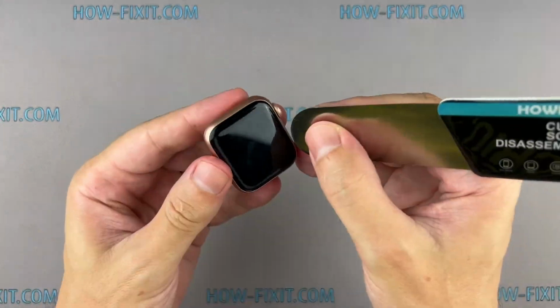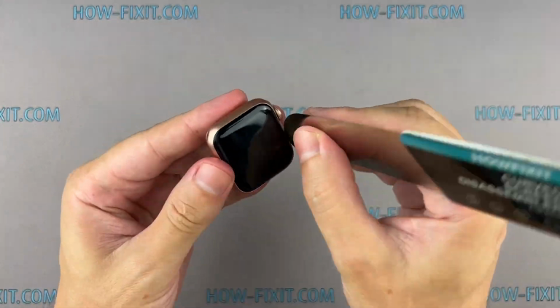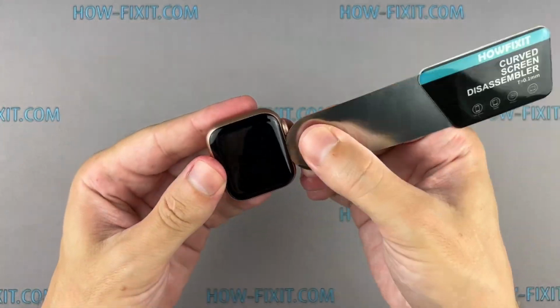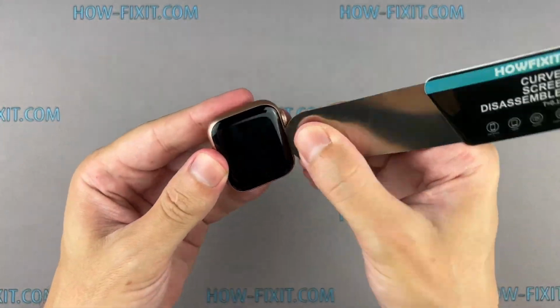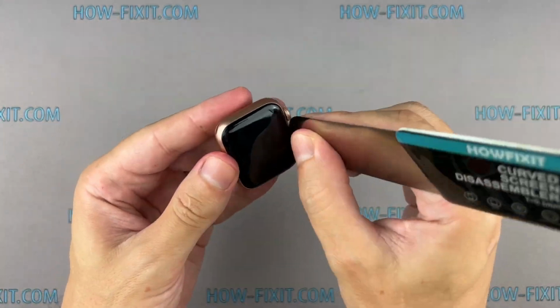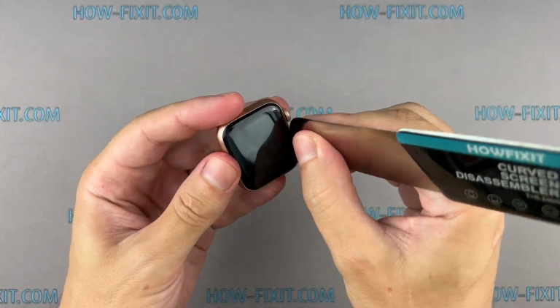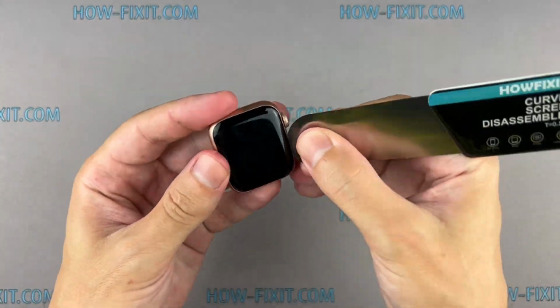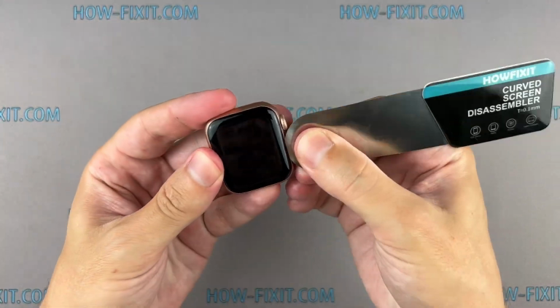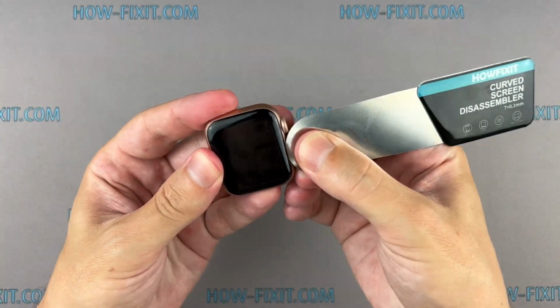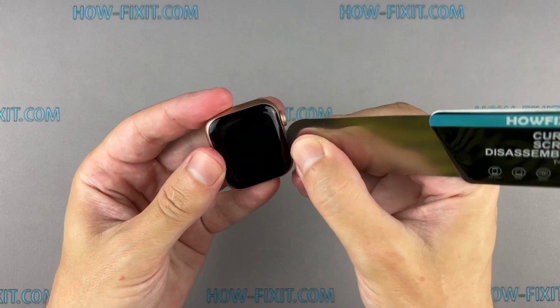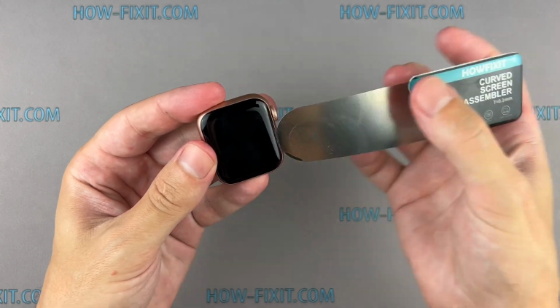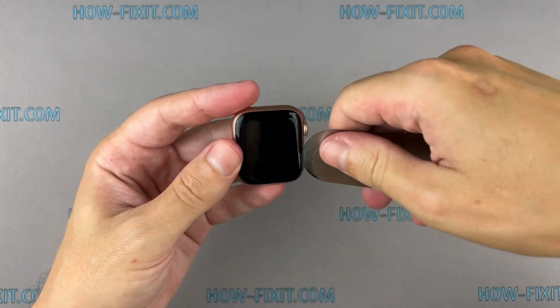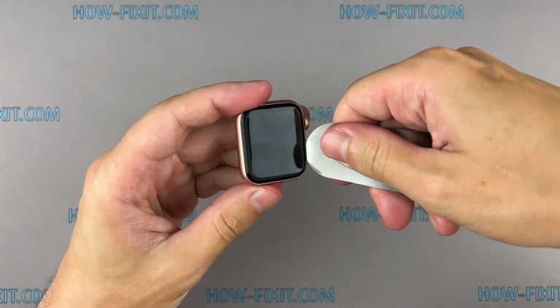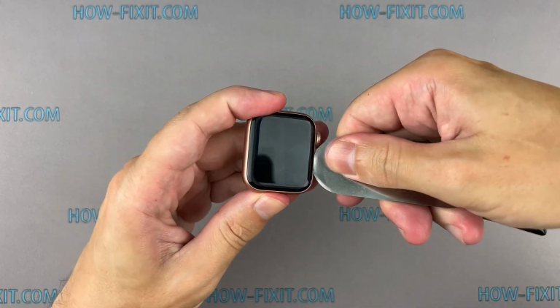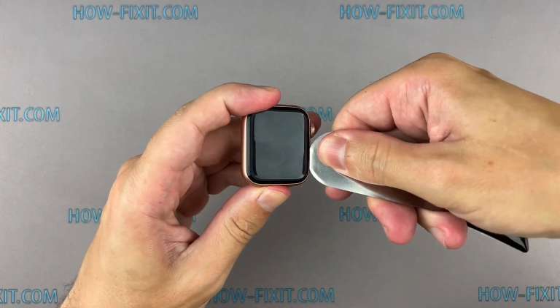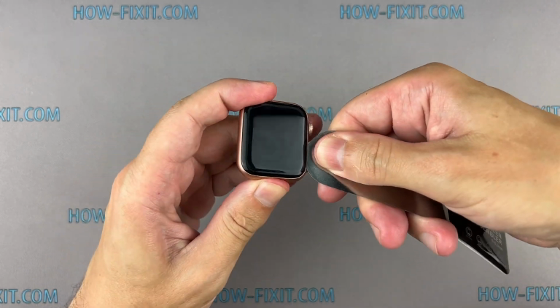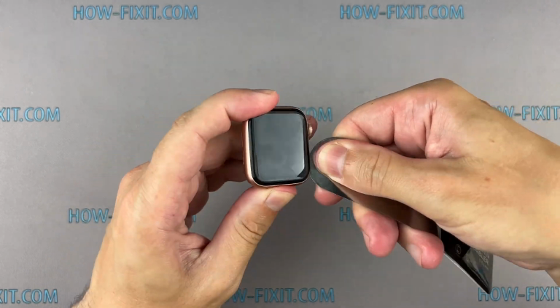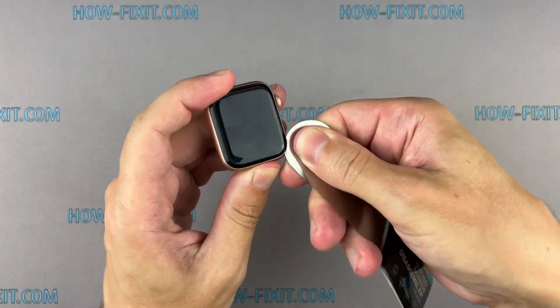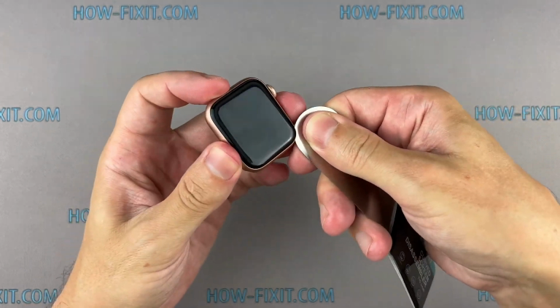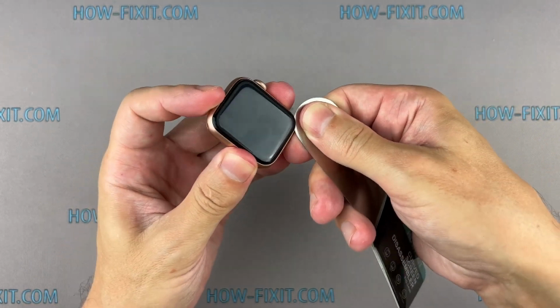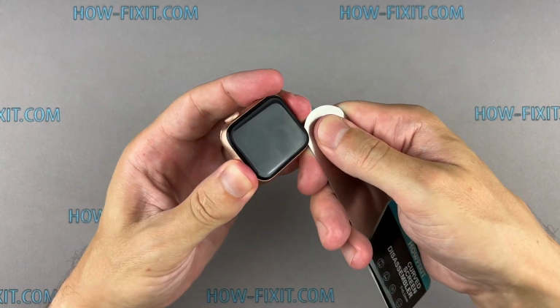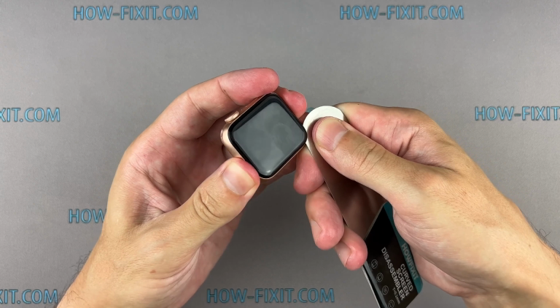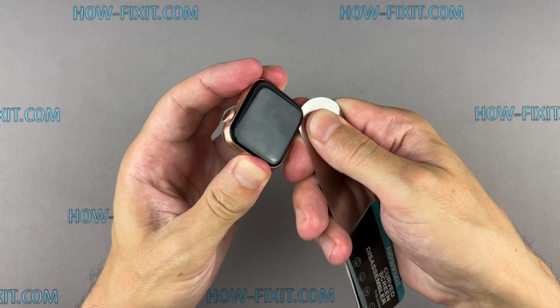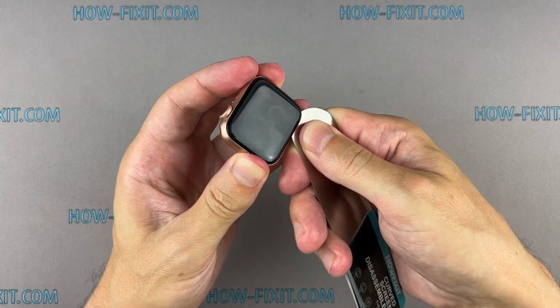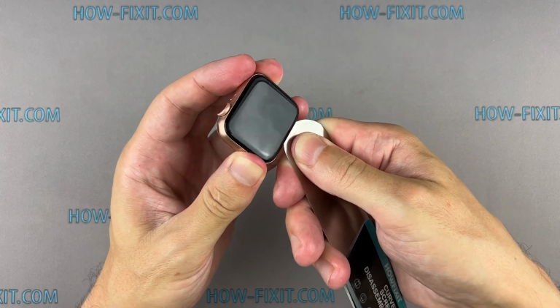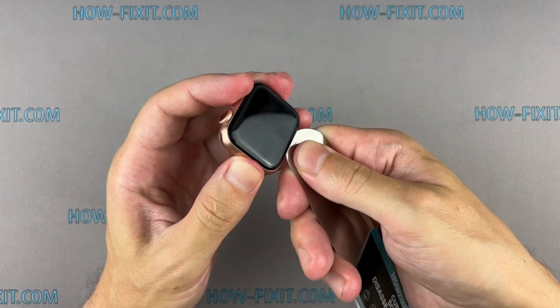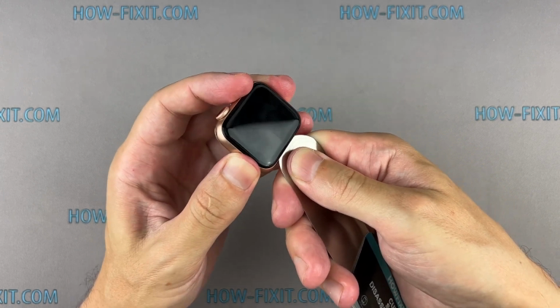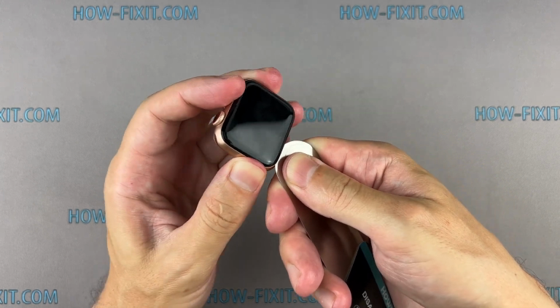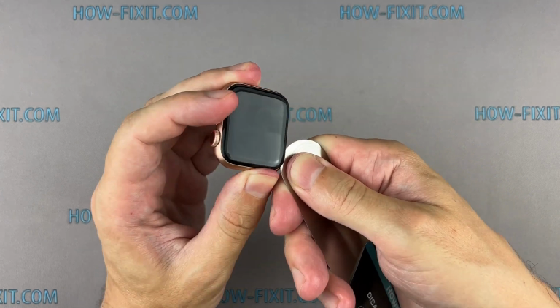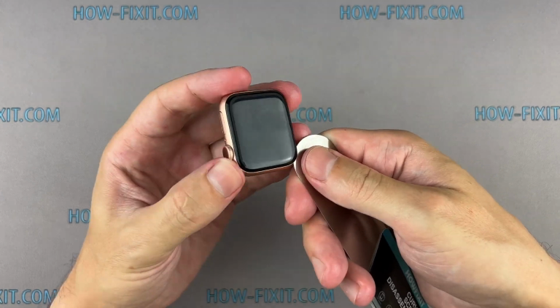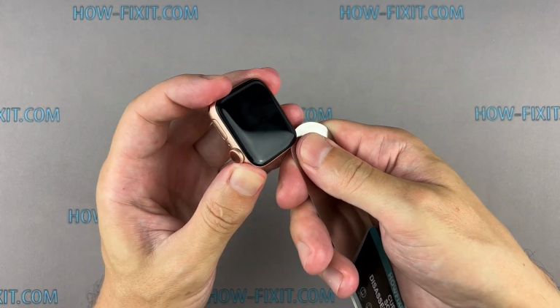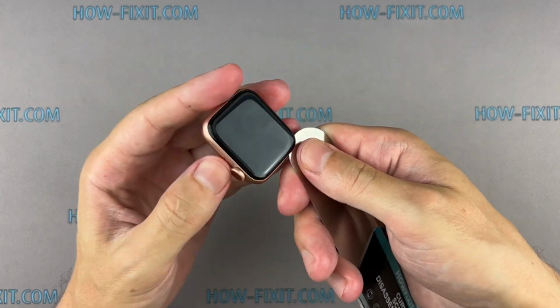Insert the edge of the curved blade into the thin gap between the display and the watch case. From this position, gradually begin to separate the display. To avoid damaging internal components, try not to push the blade deep inside the watch.